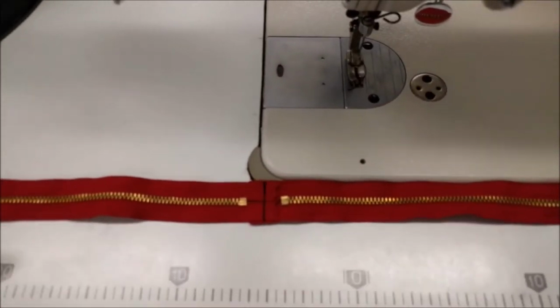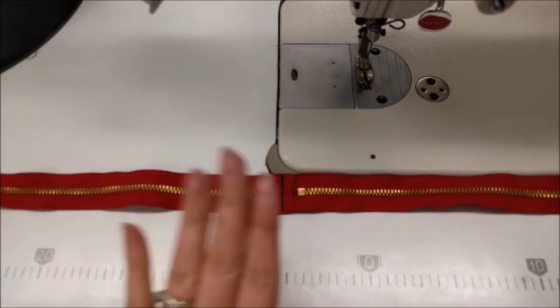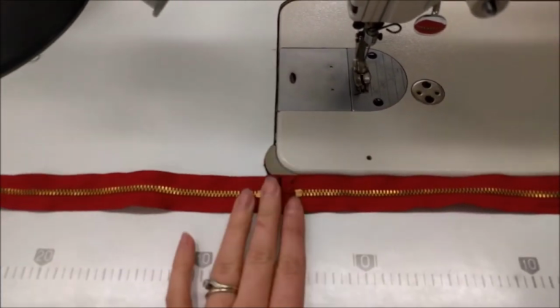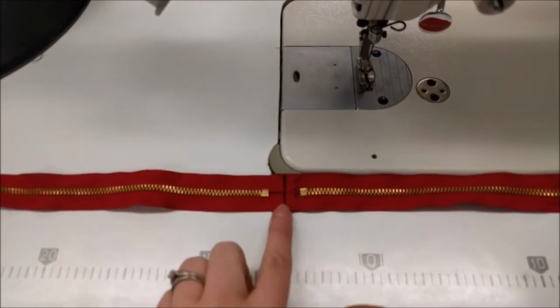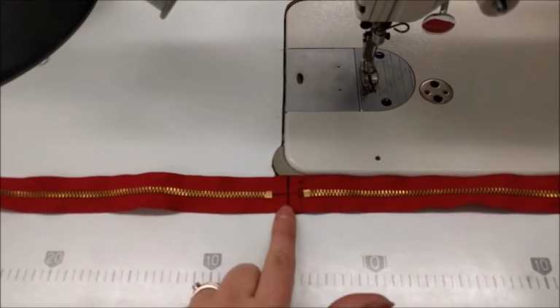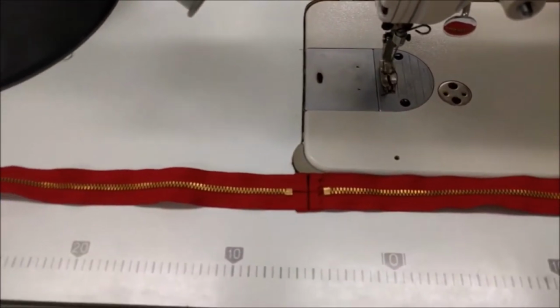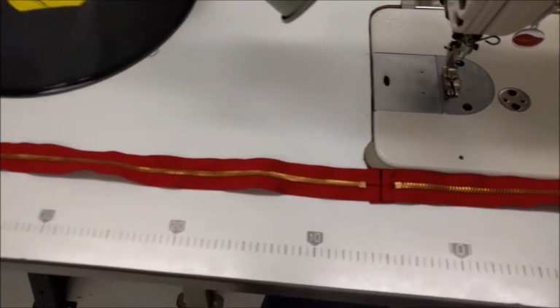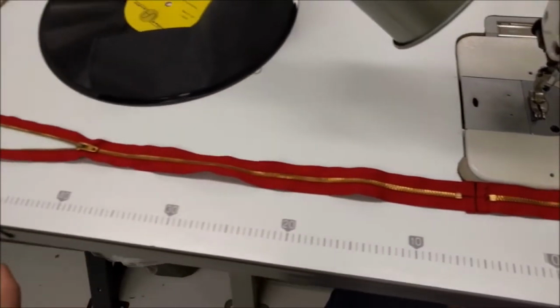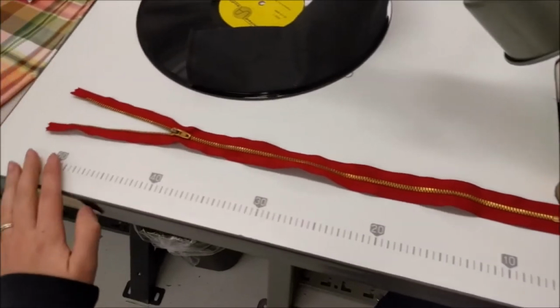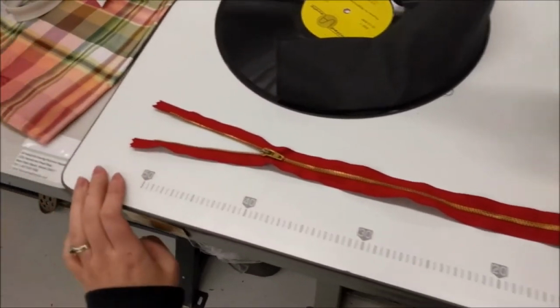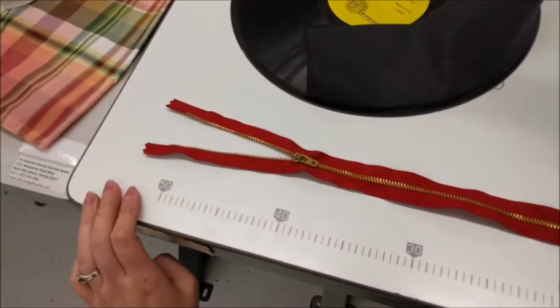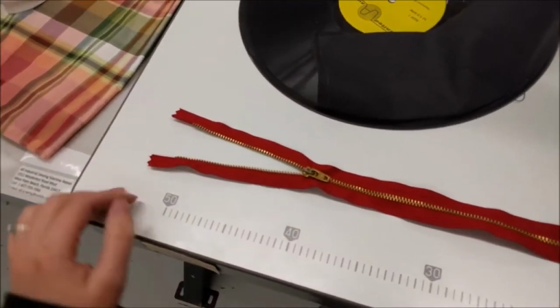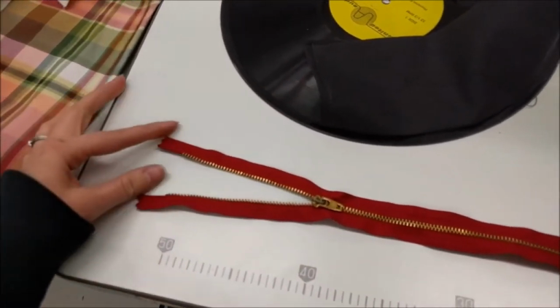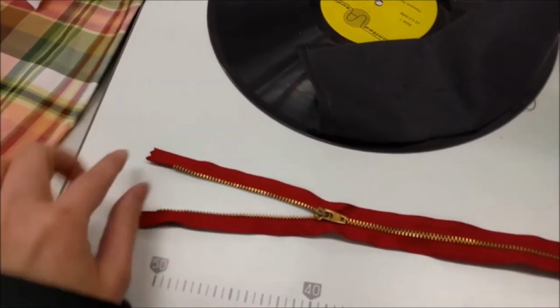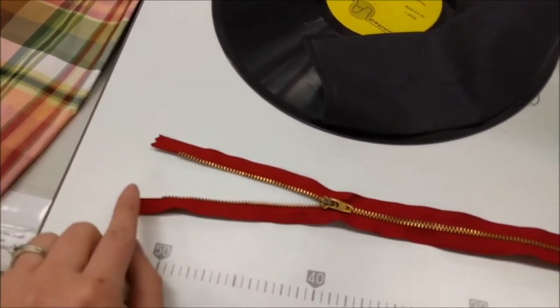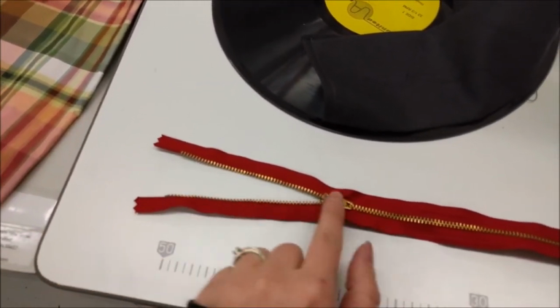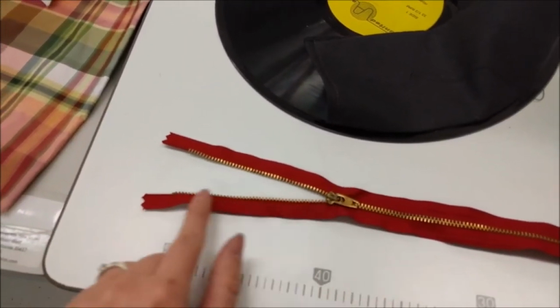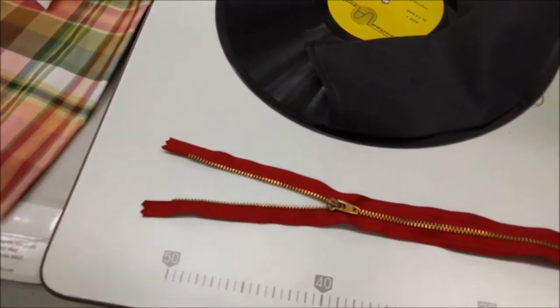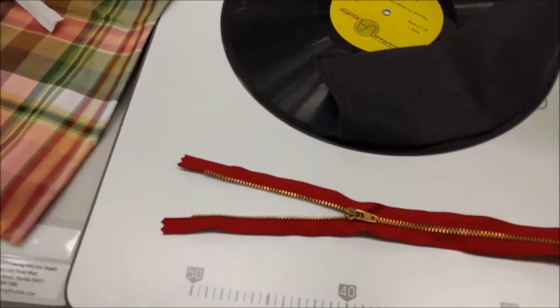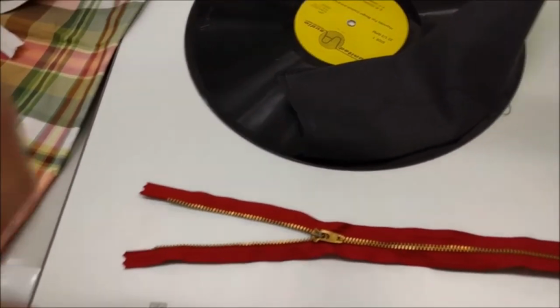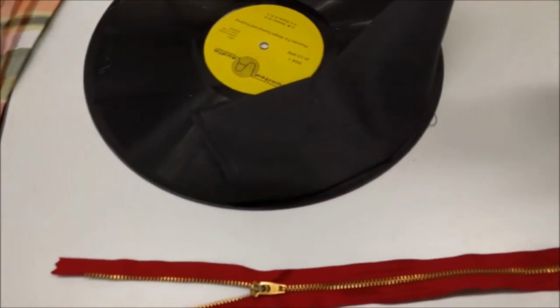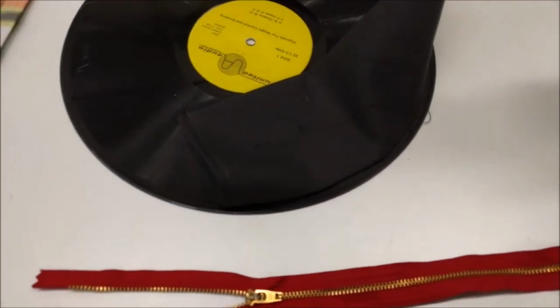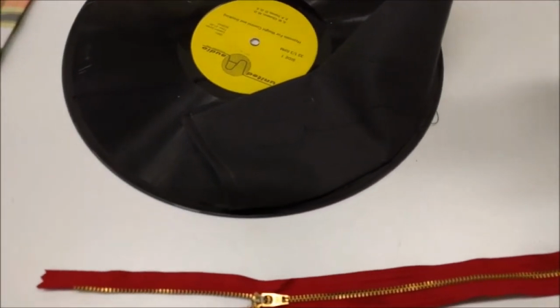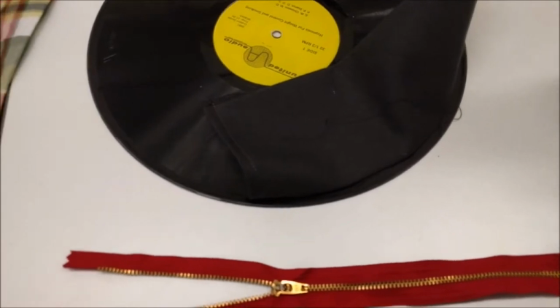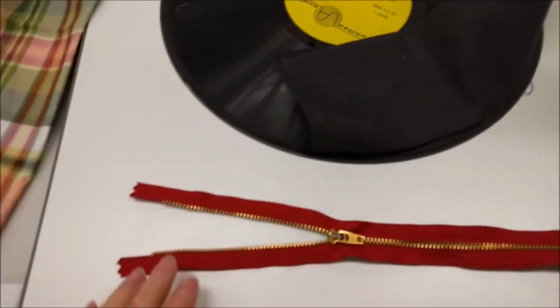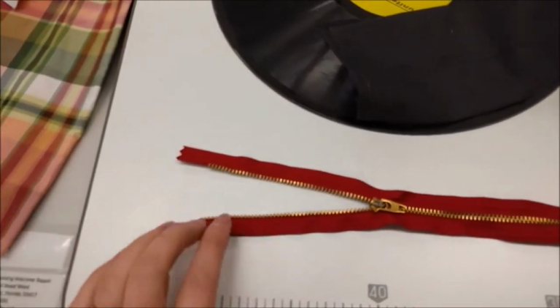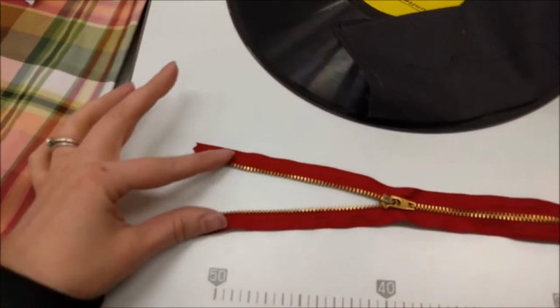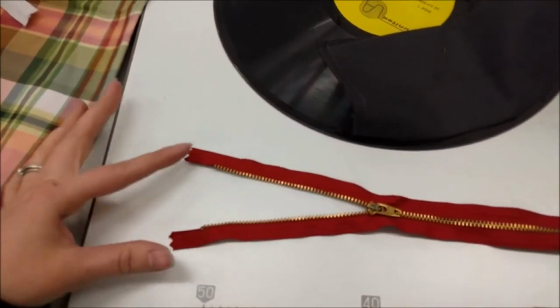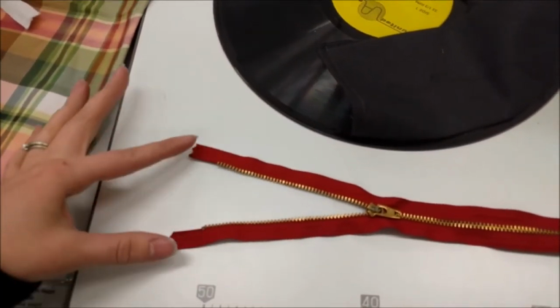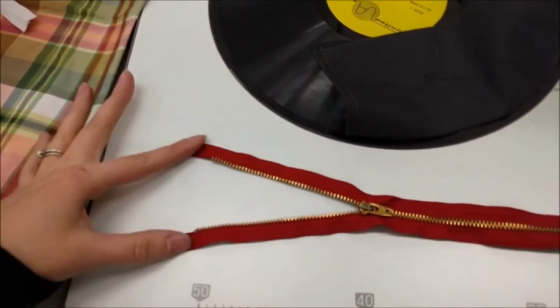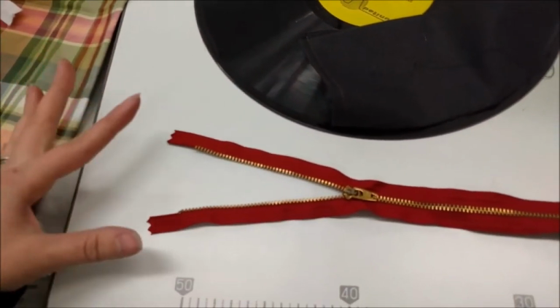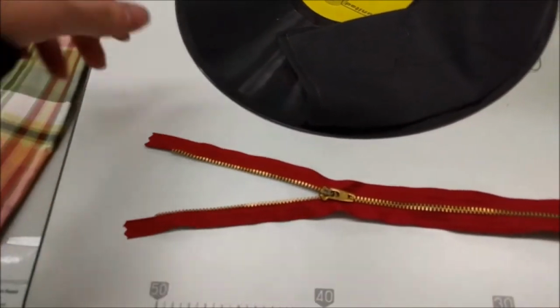So I've got it sewn in the middle, and then at the end I have it opened about four inches. I'm going to have them stay open.